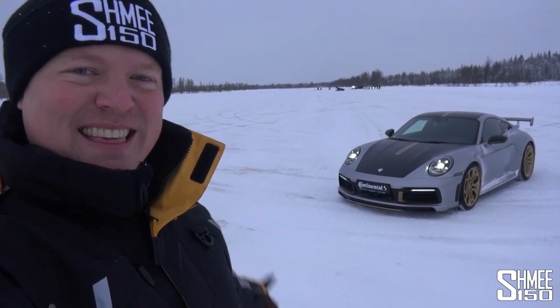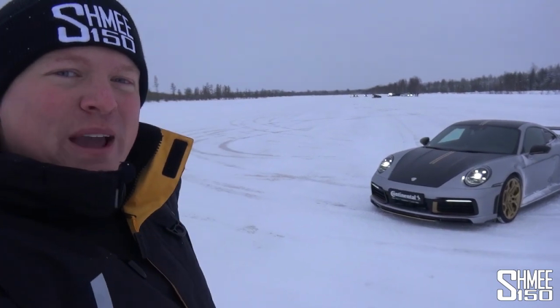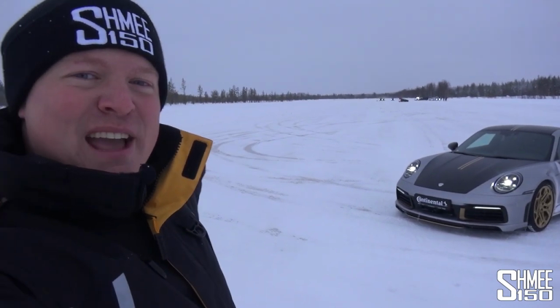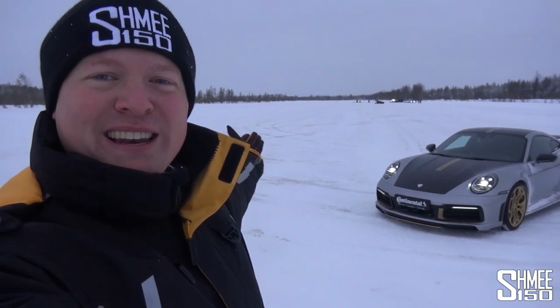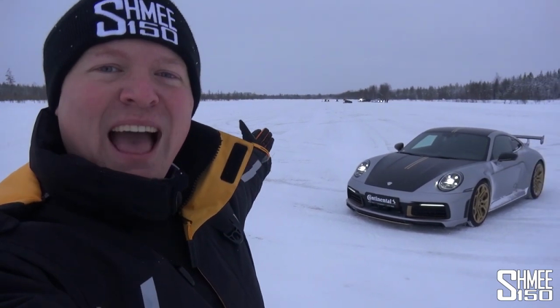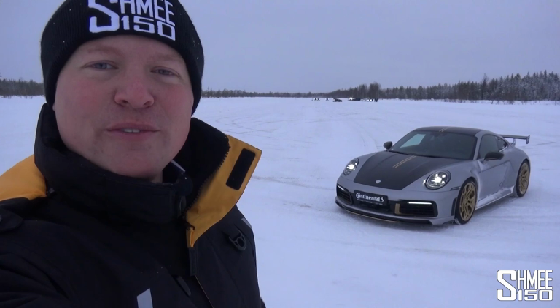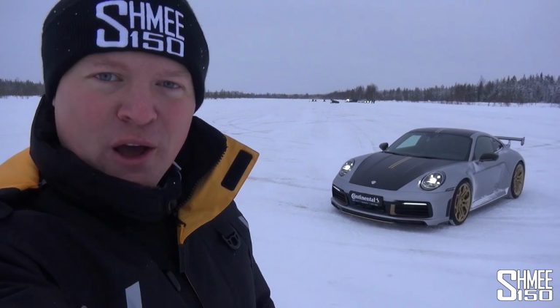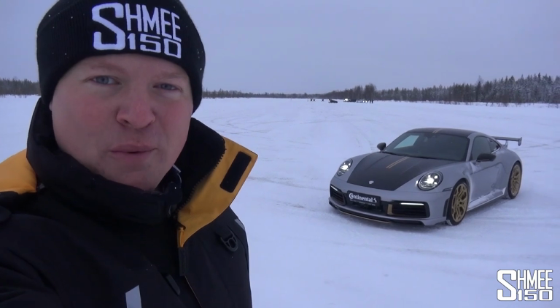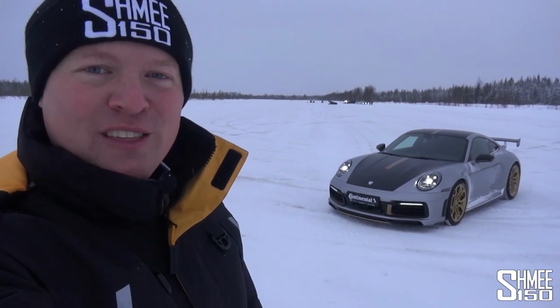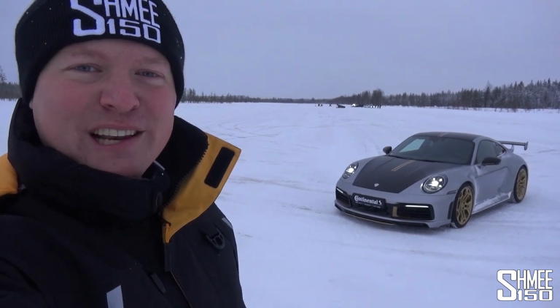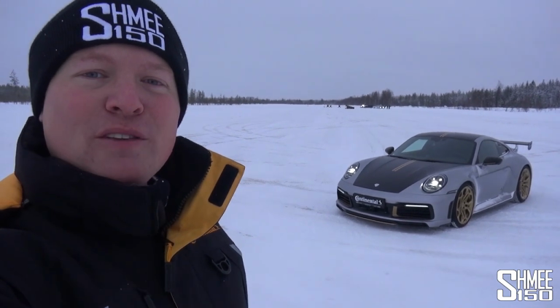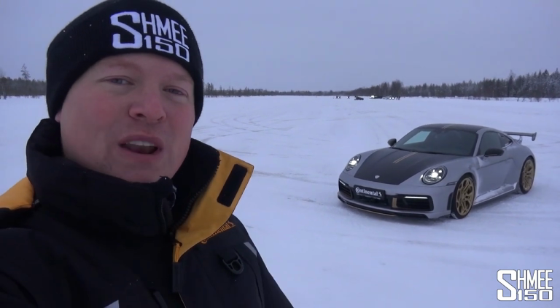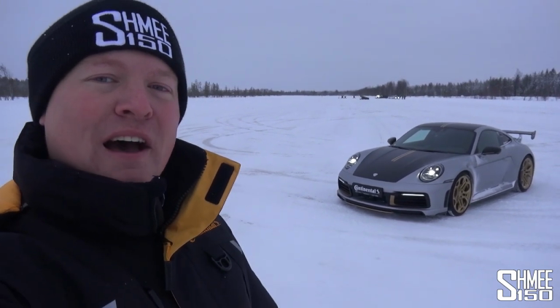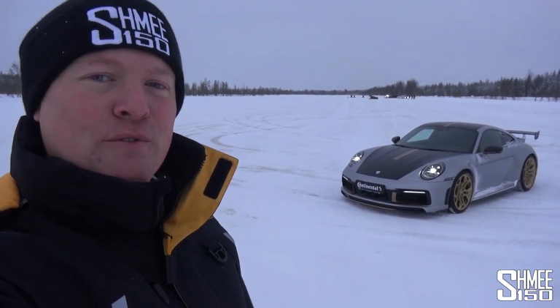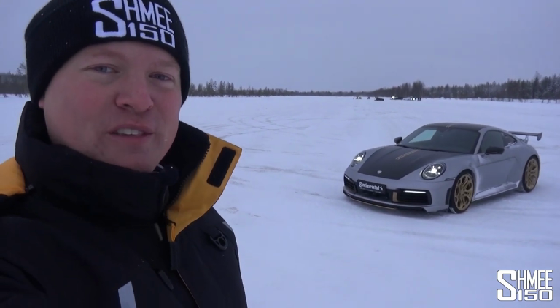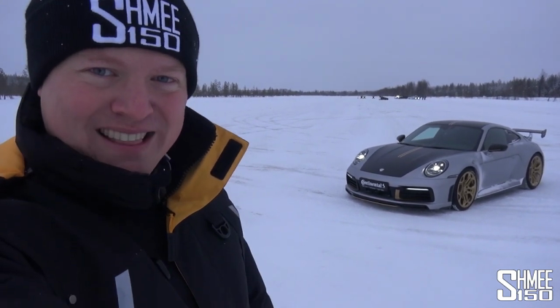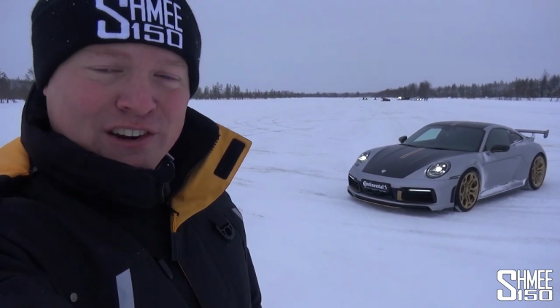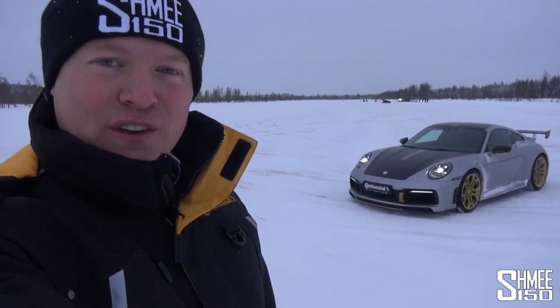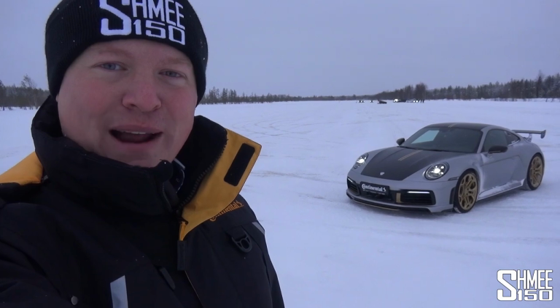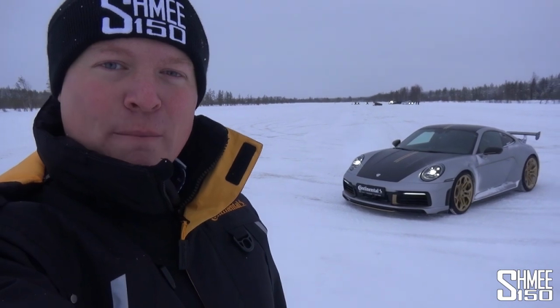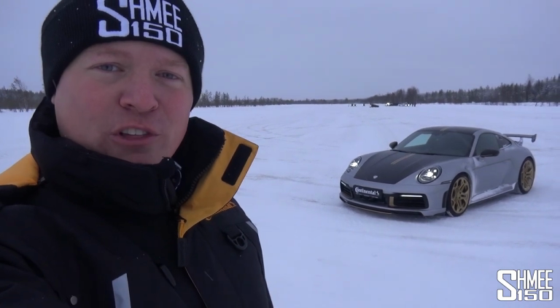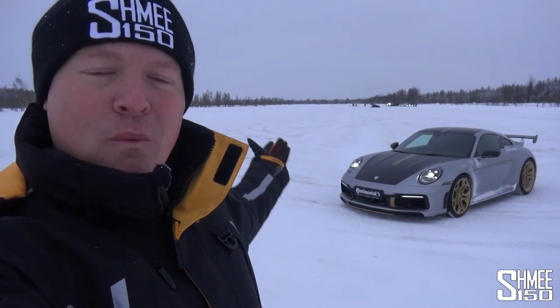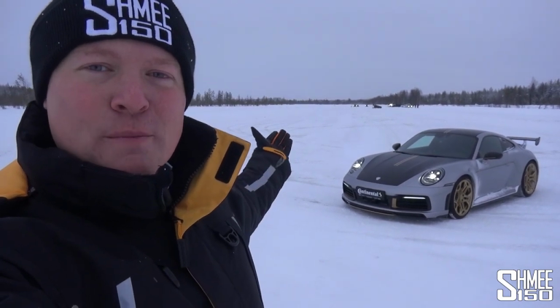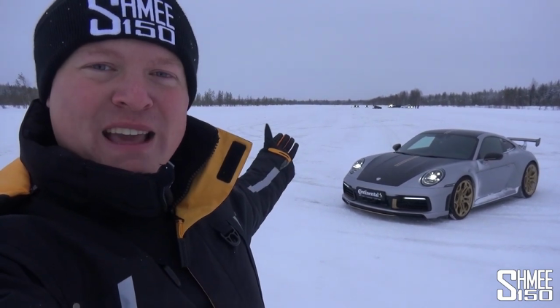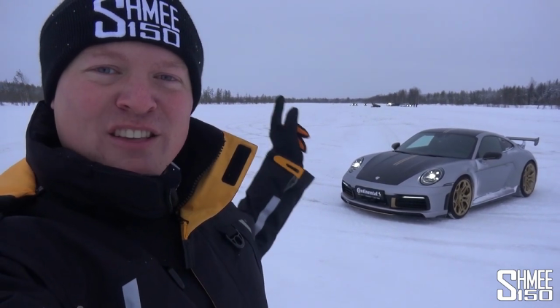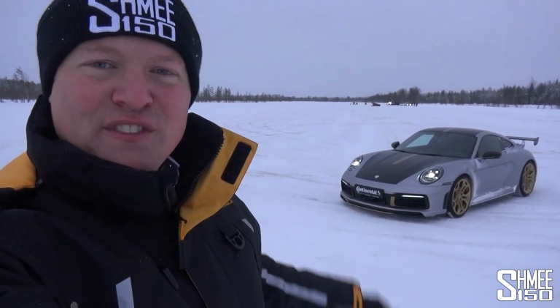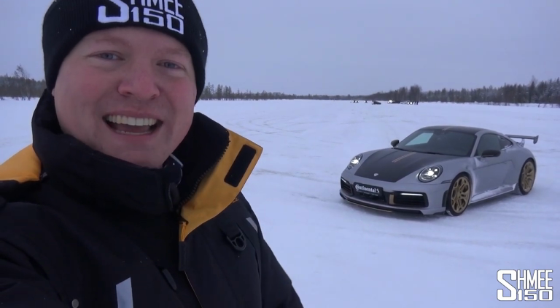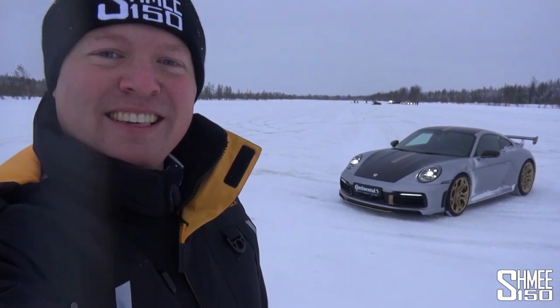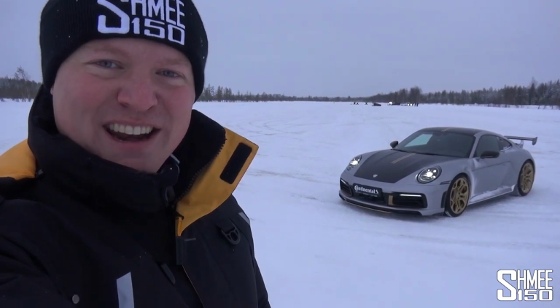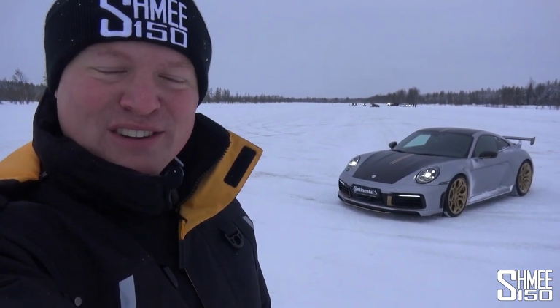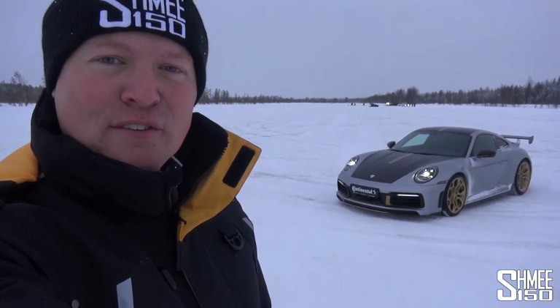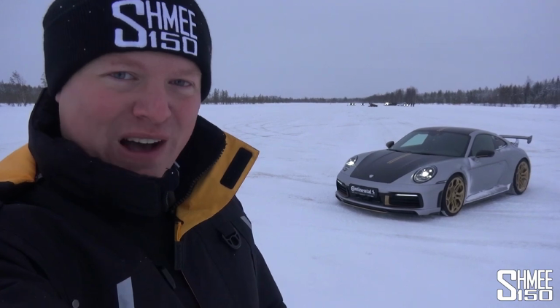Today we are here in Finland out on the snow with Continental as part of their winter high performance event. There are lots of cars around, but there's also a wide open space to drive this in anger, to slide it around and to have some fun.